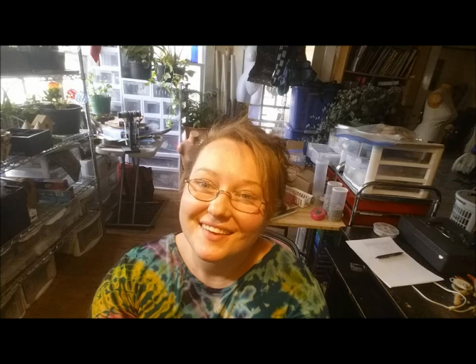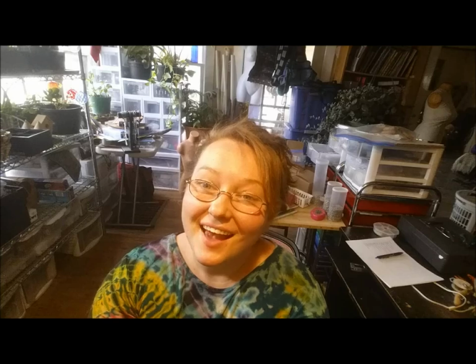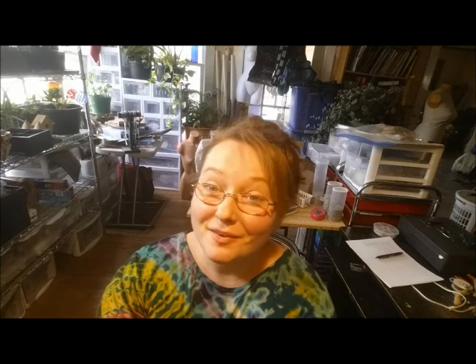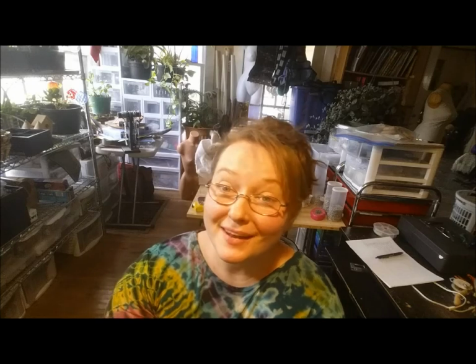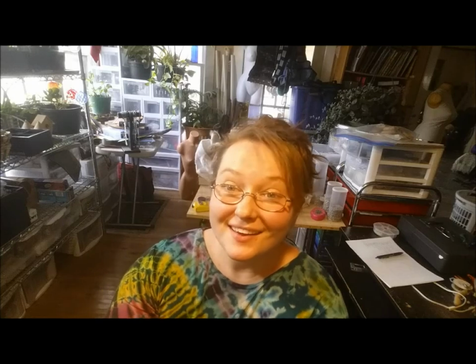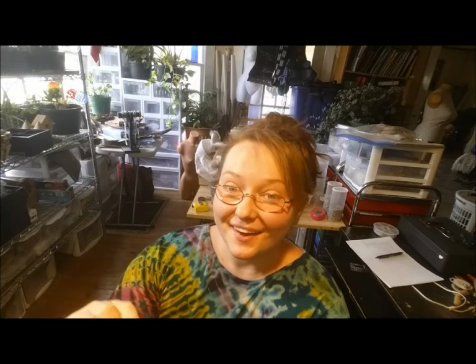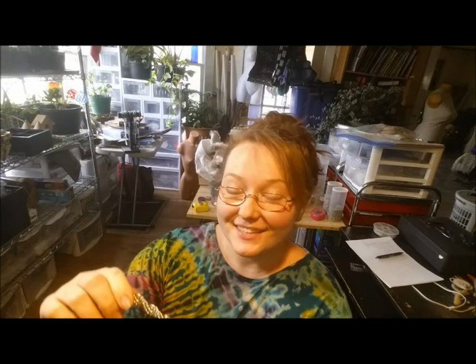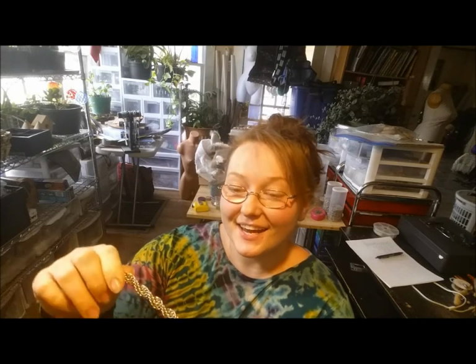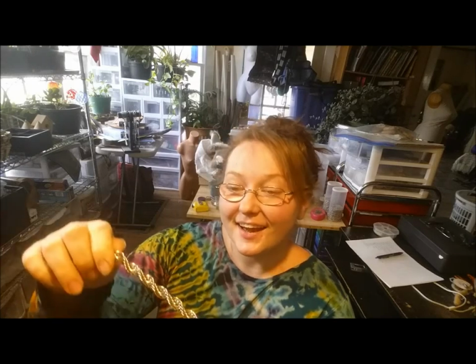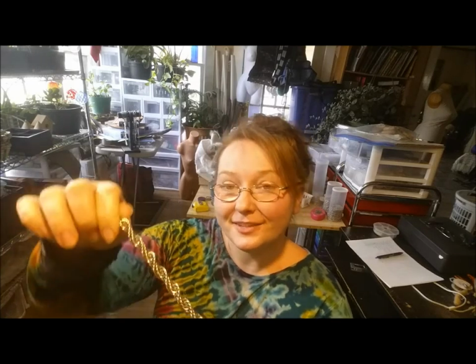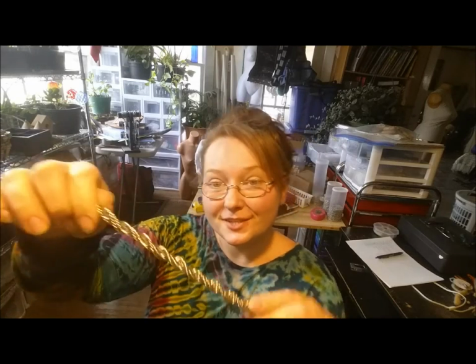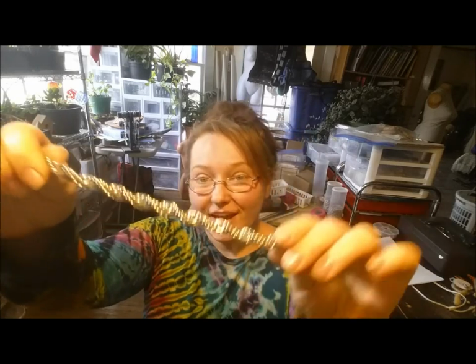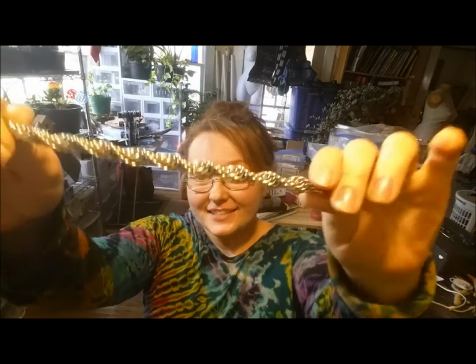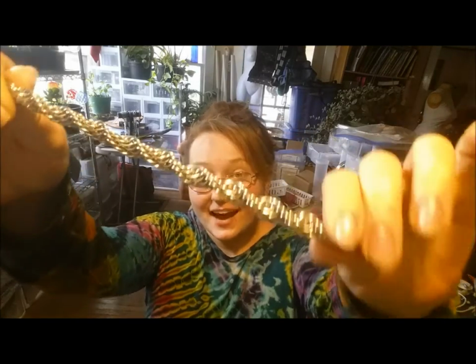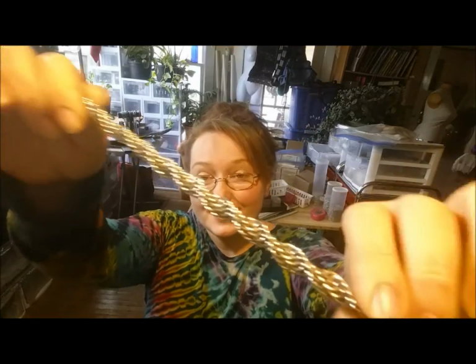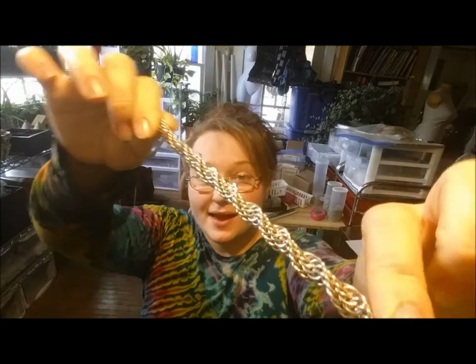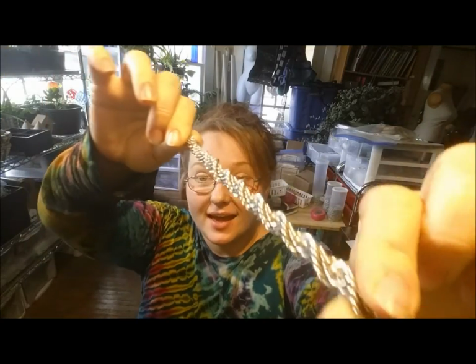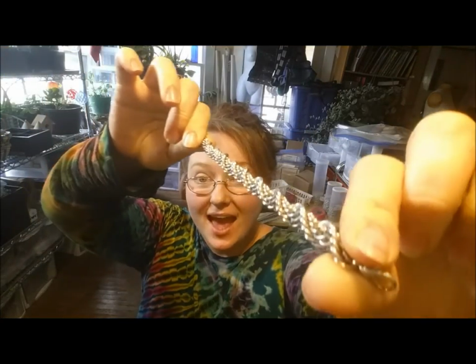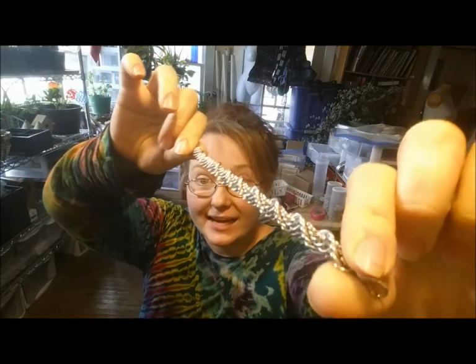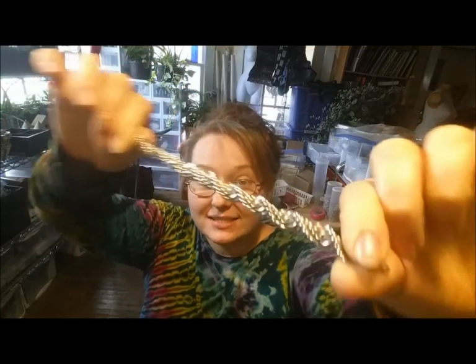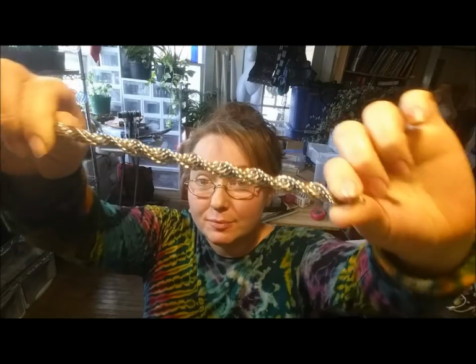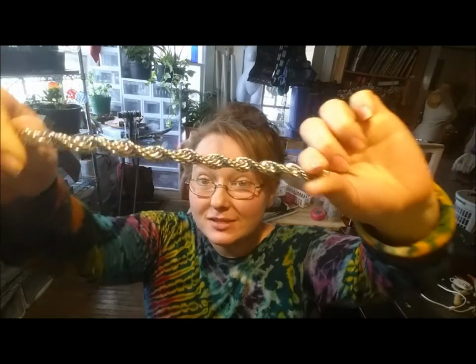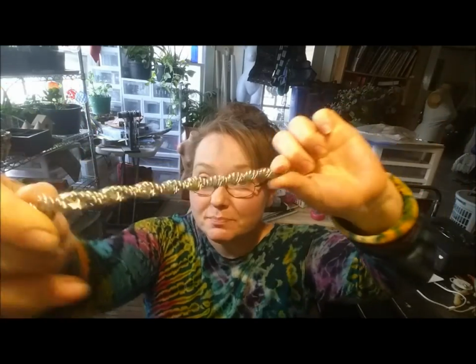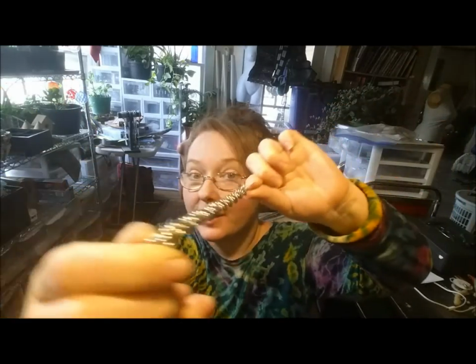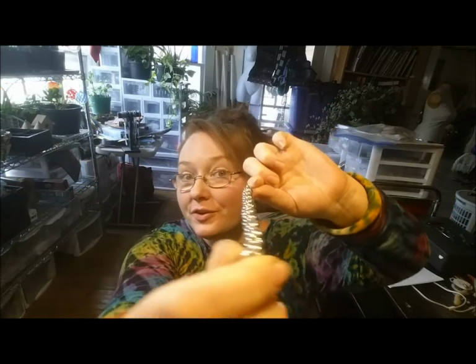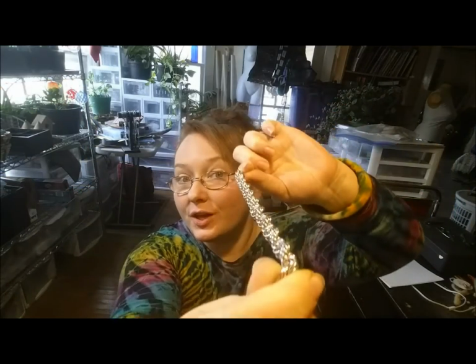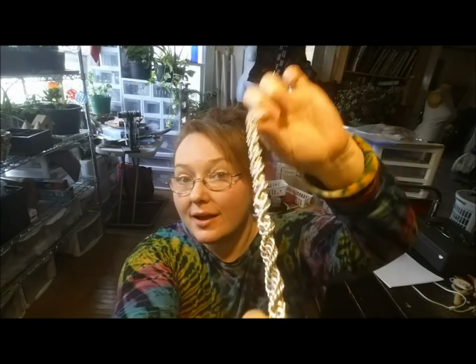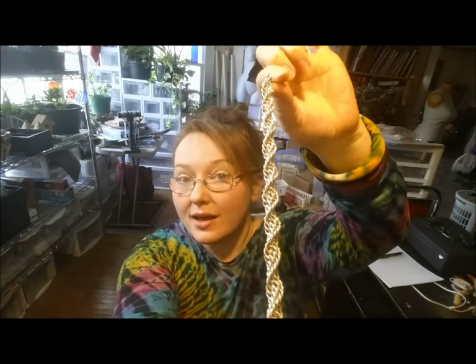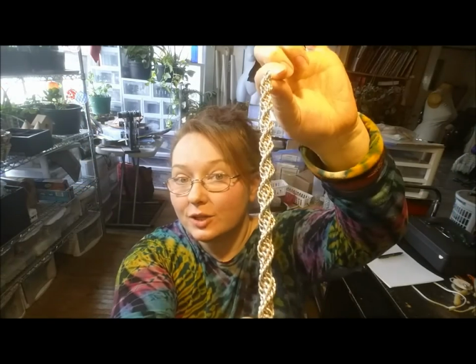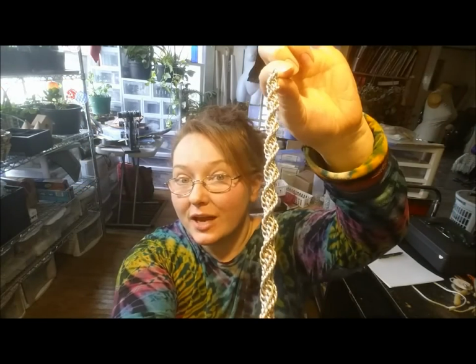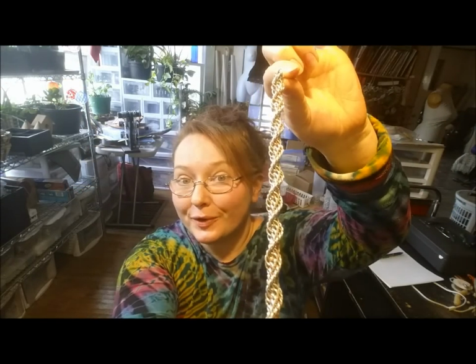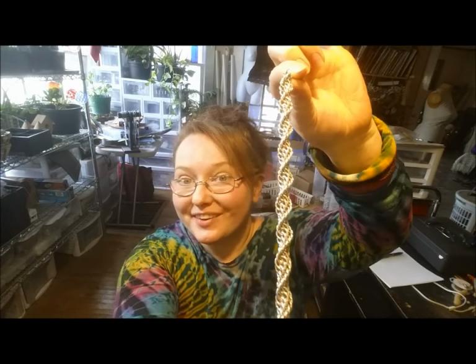Hey everybody! Today I wanted to show you guys how to make a double spiral chainmail weave.